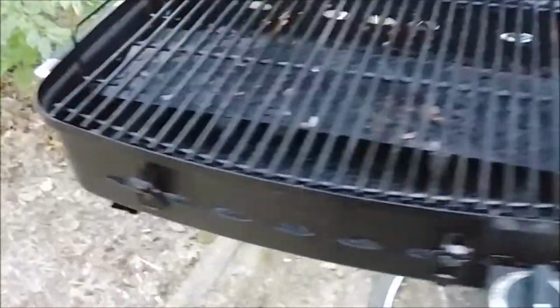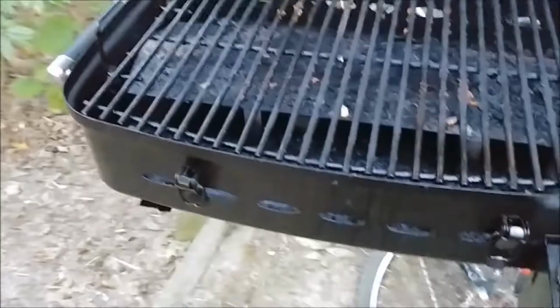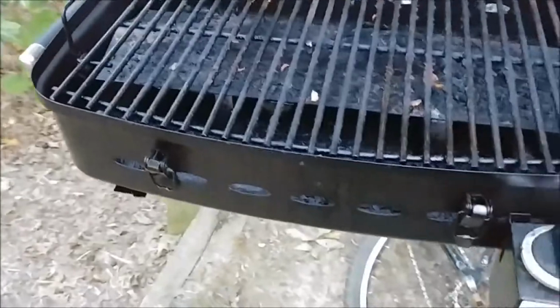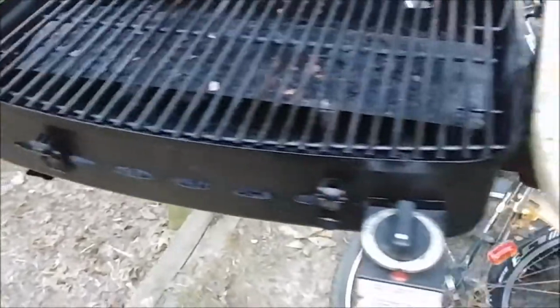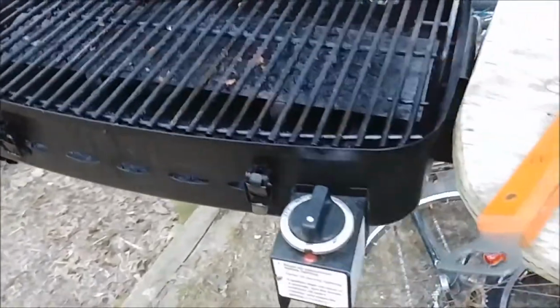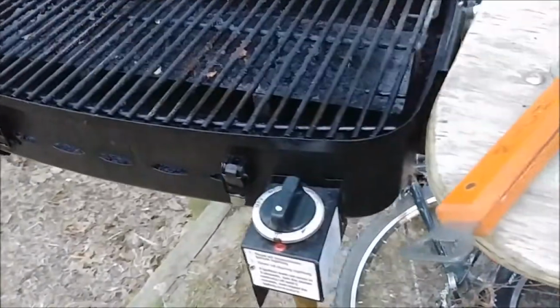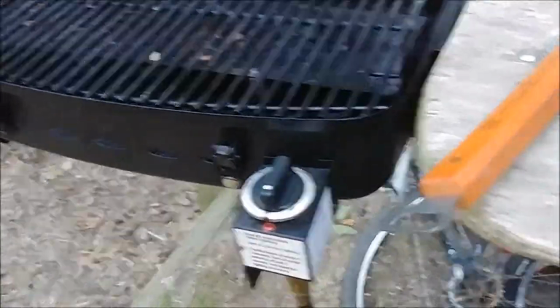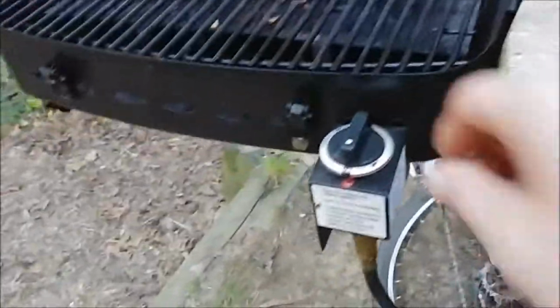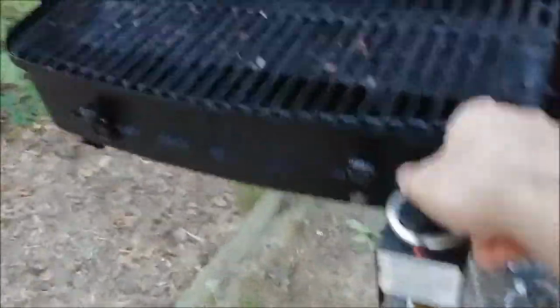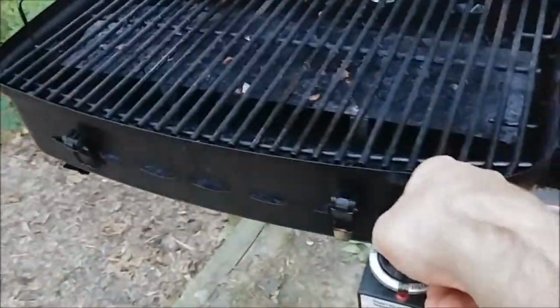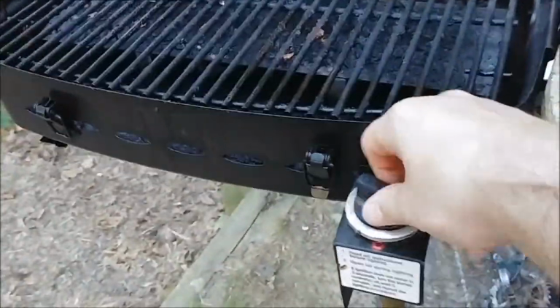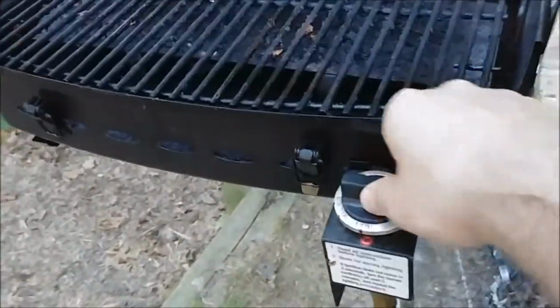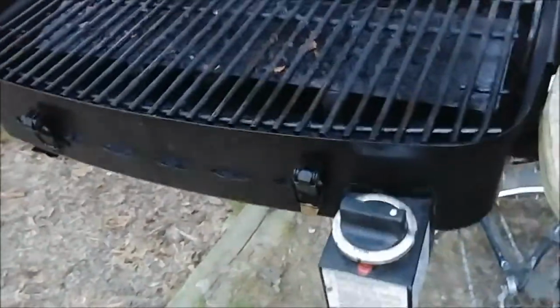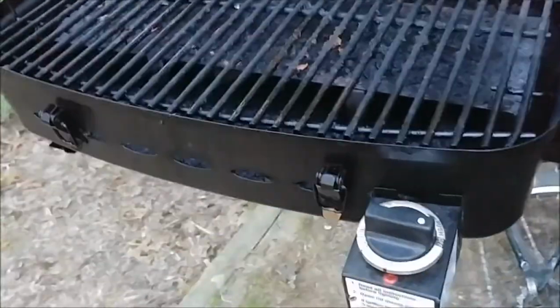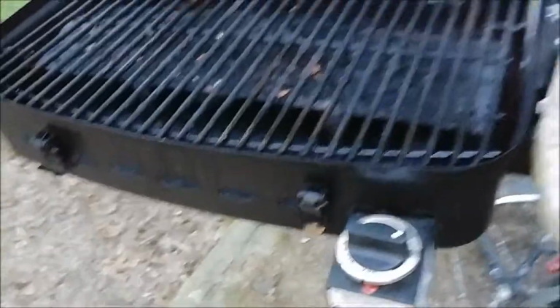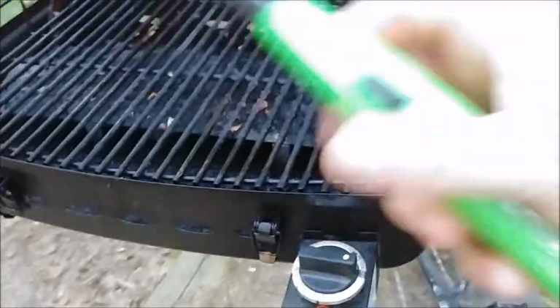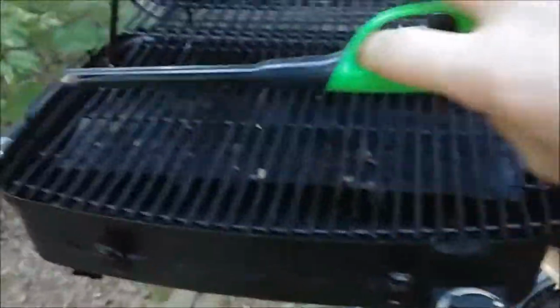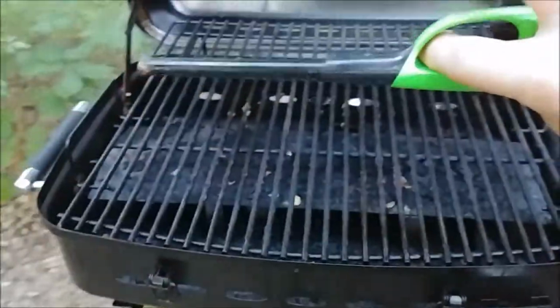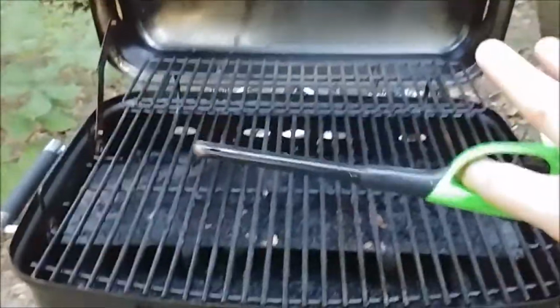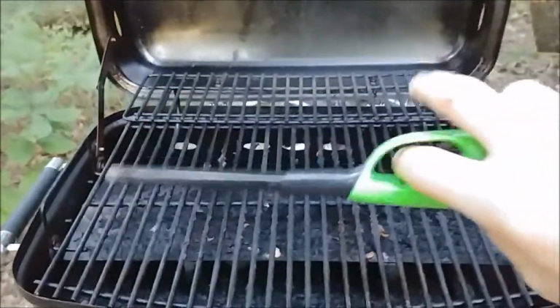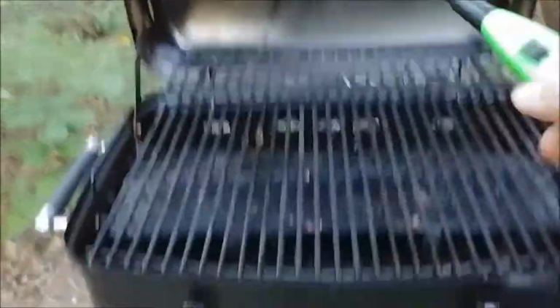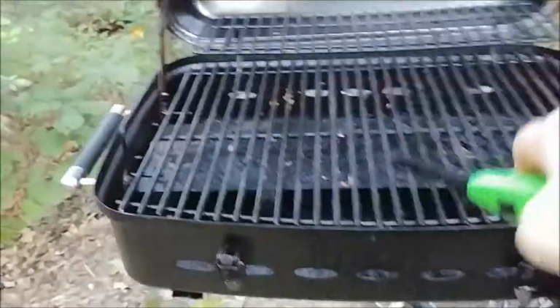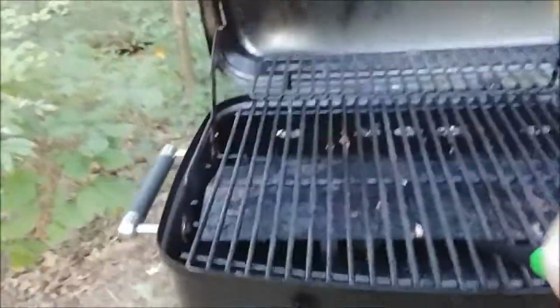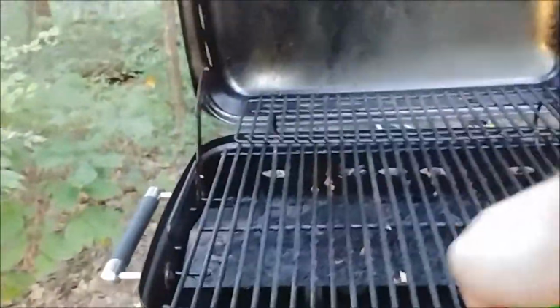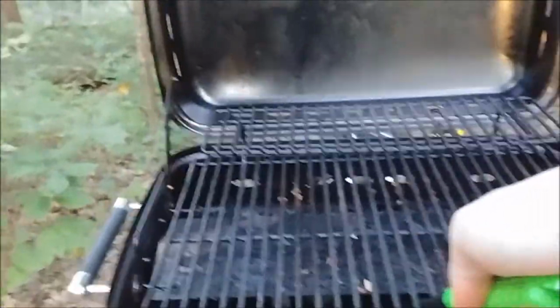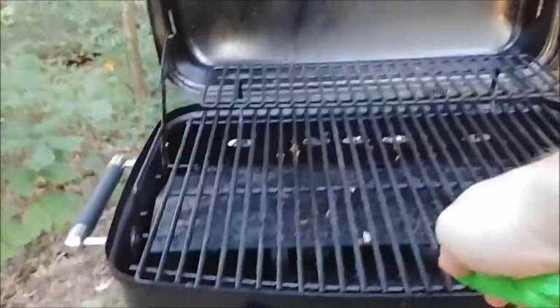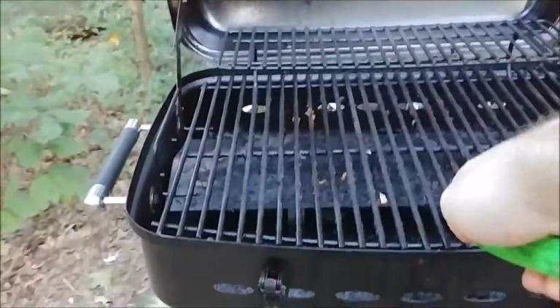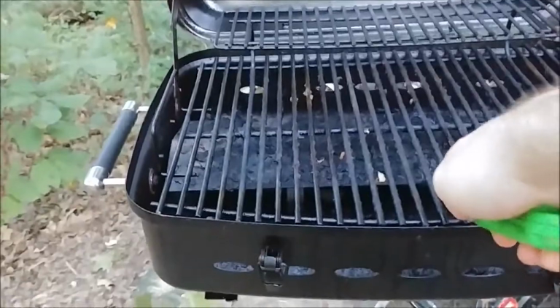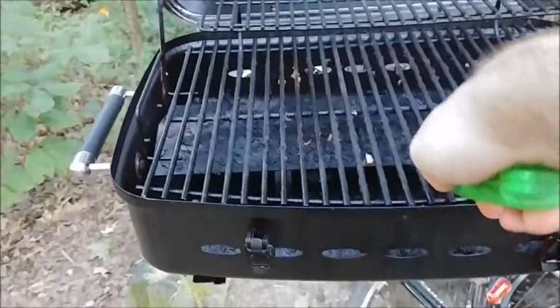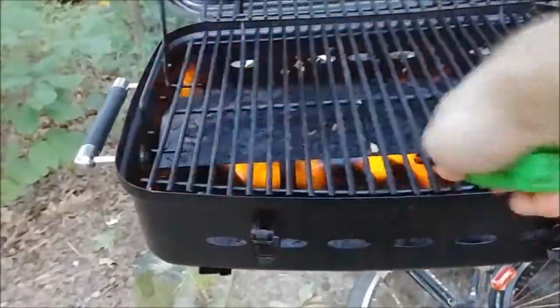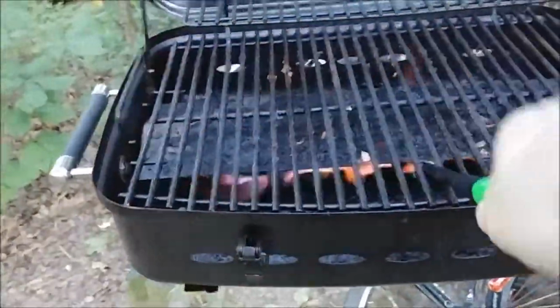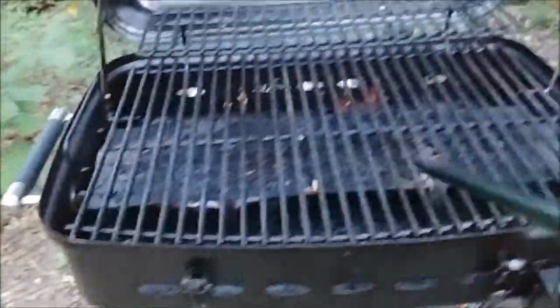Ours does not have the electric start like some of them do, but it's relatively easy. You just turn it on, stick your little Bic lighter or whatever down there and do the light. There you go.